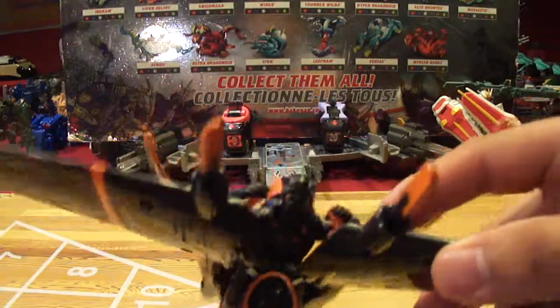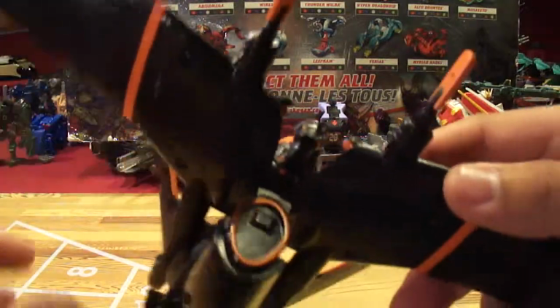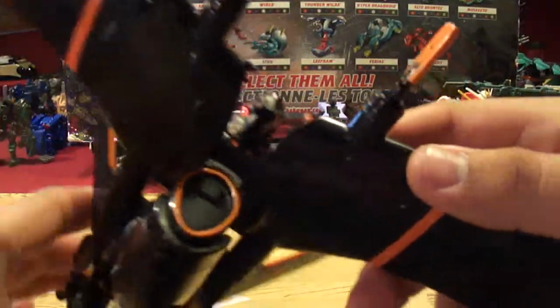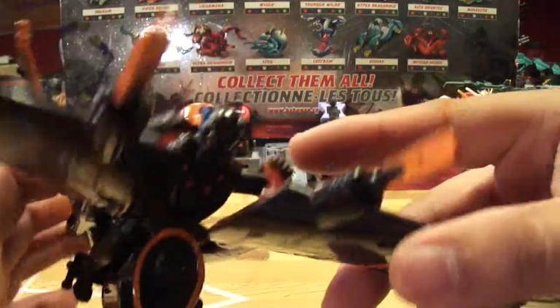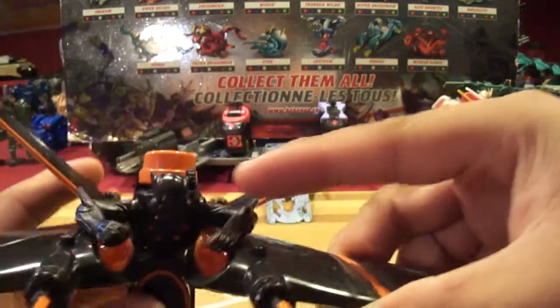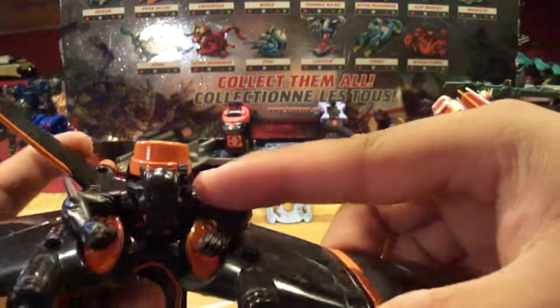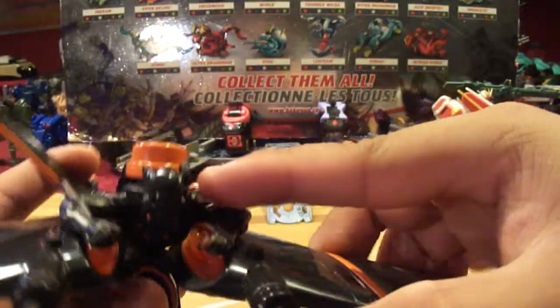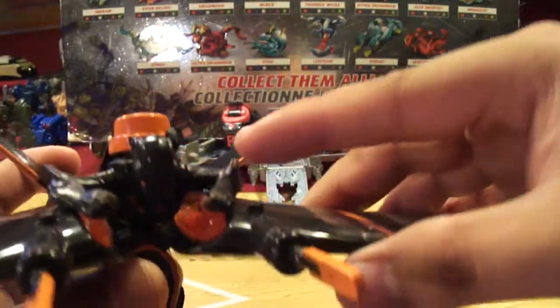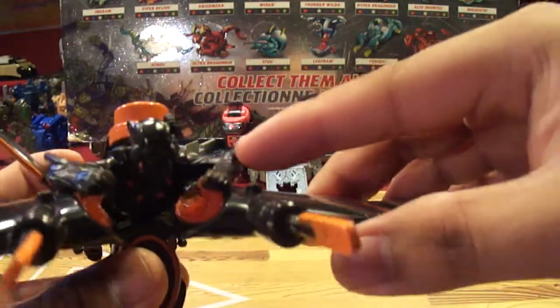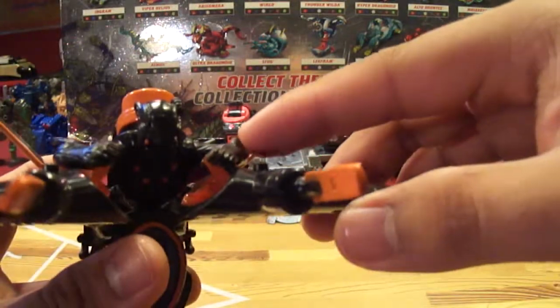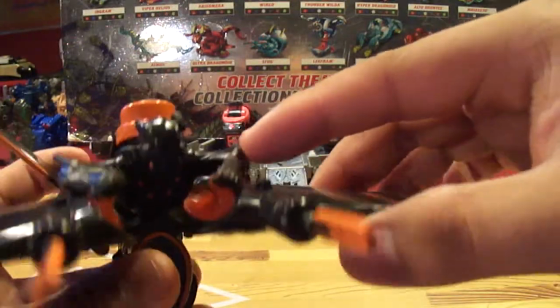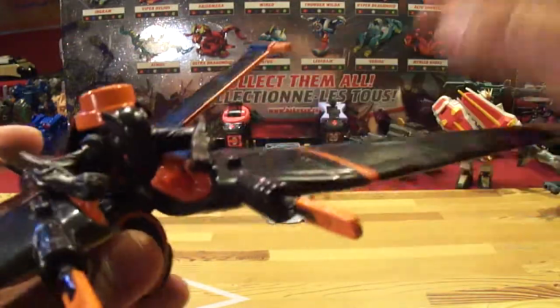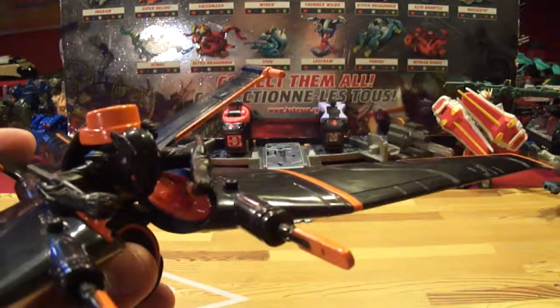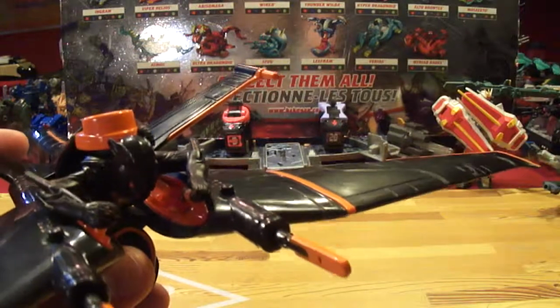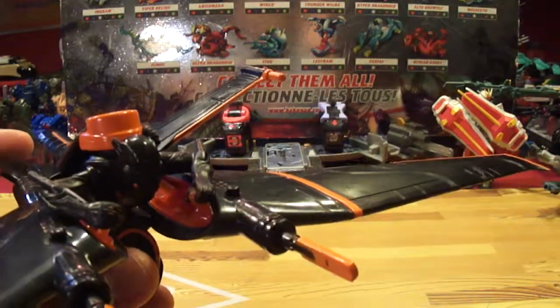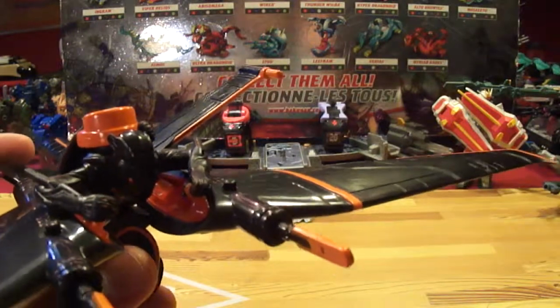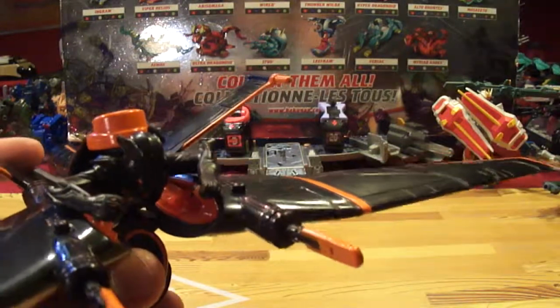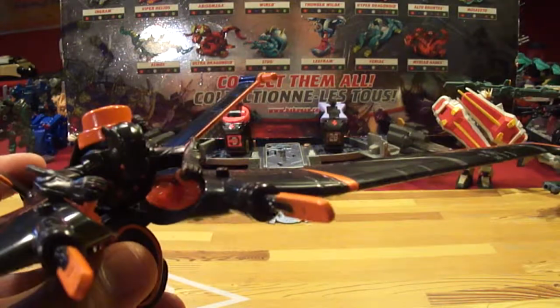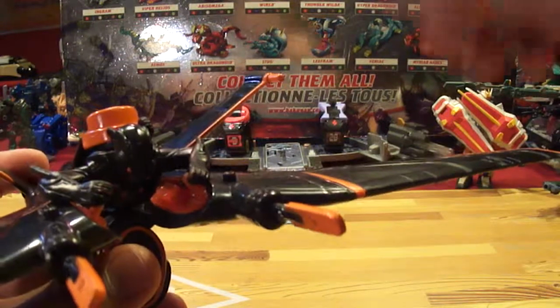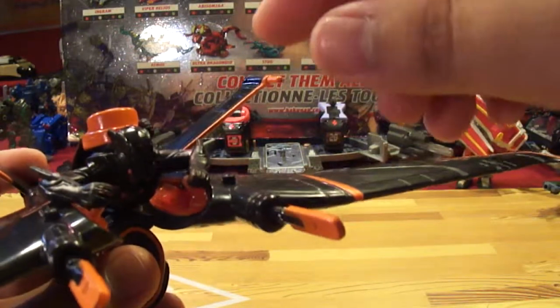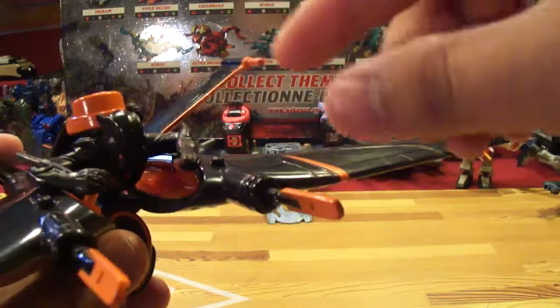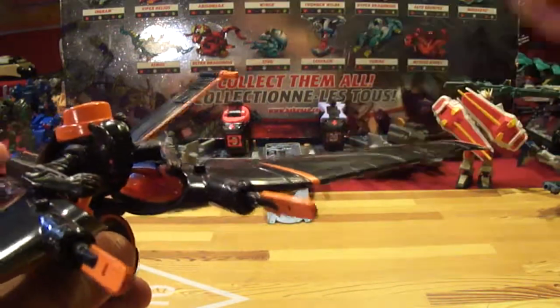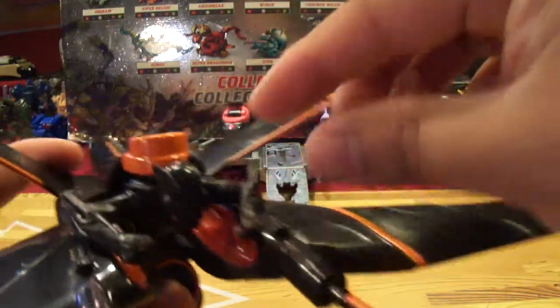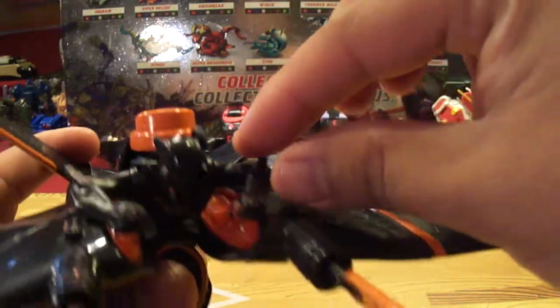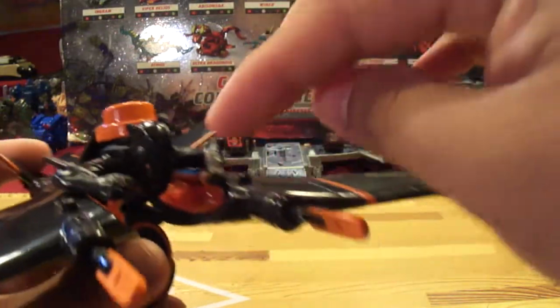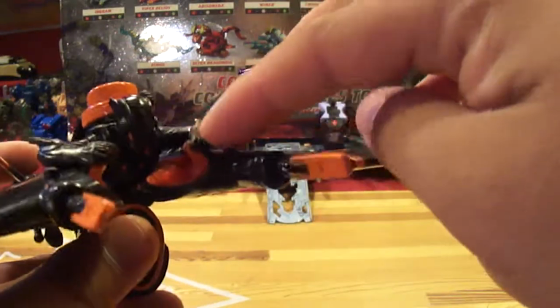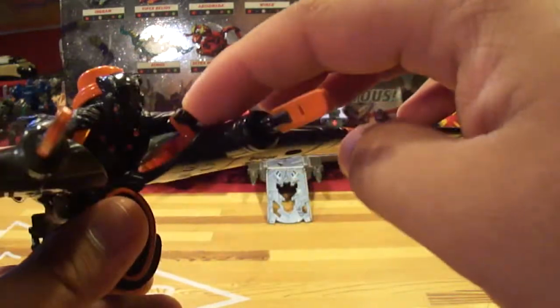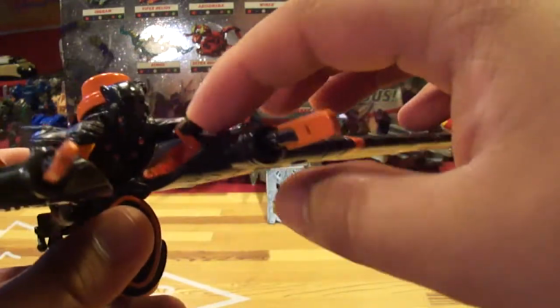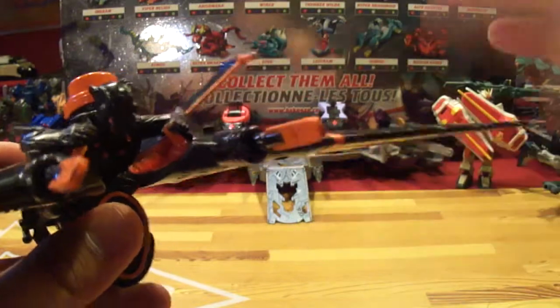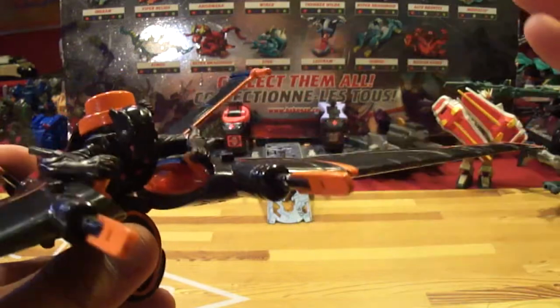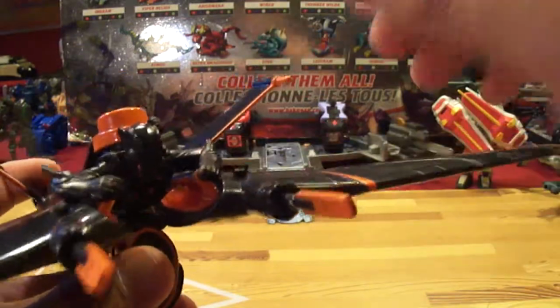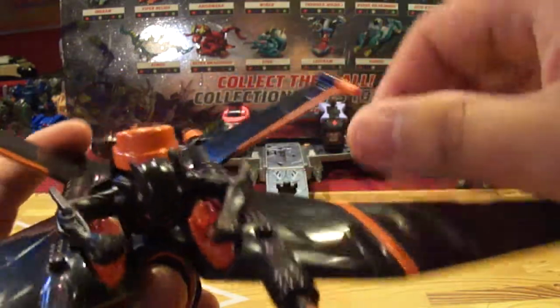So as you can see, there's the Blackguard right there. He's non-posable. I'm not even going to try to take him out, because when I got him in there it was already ridiculous — it was hard to get him in there, and it's even harder to get him out.